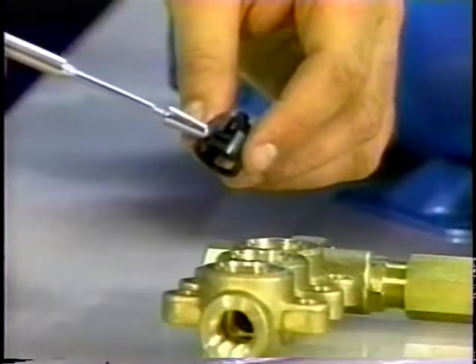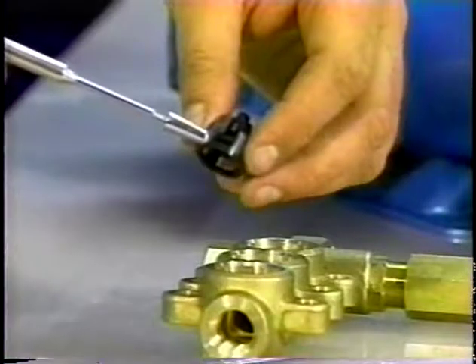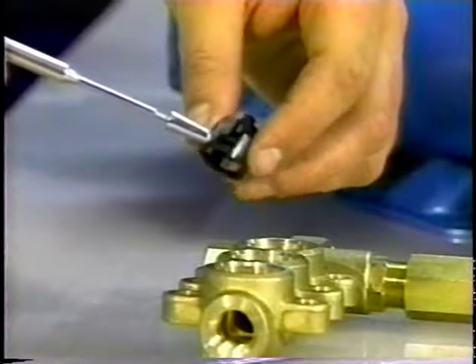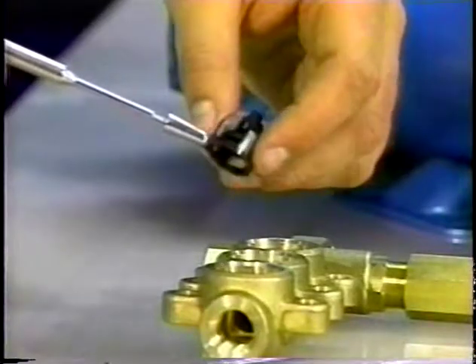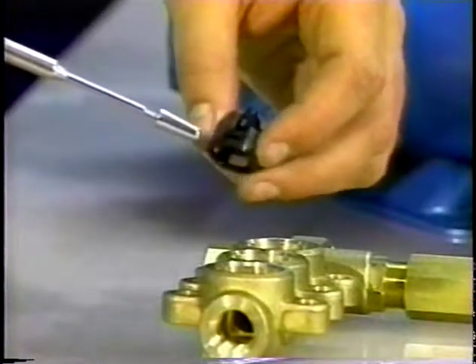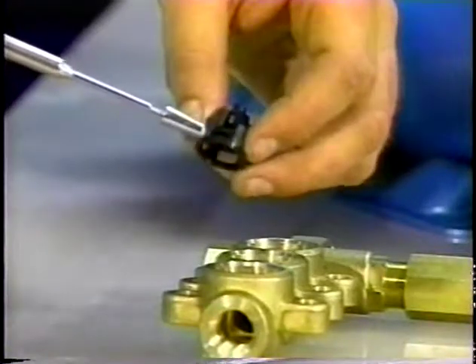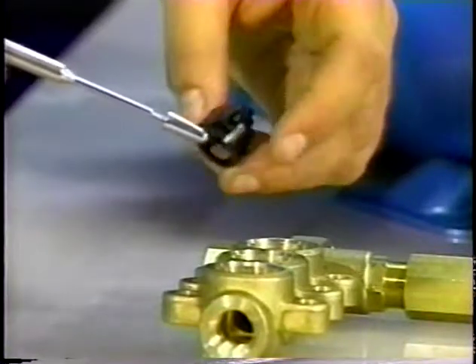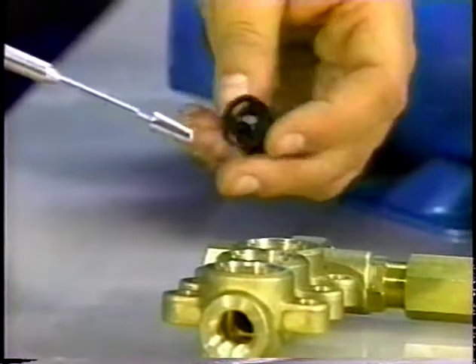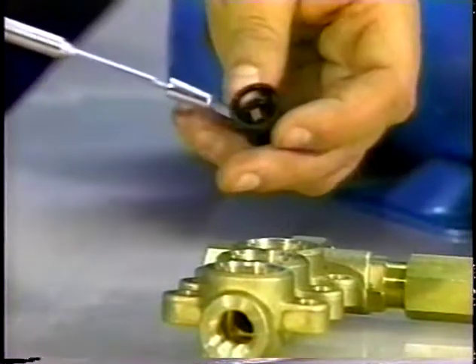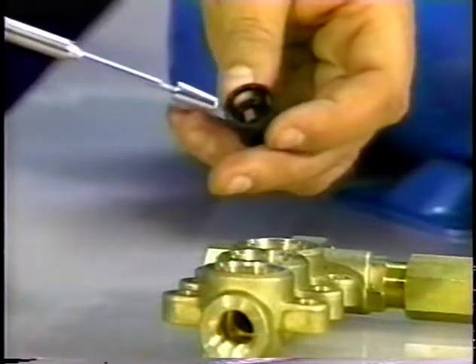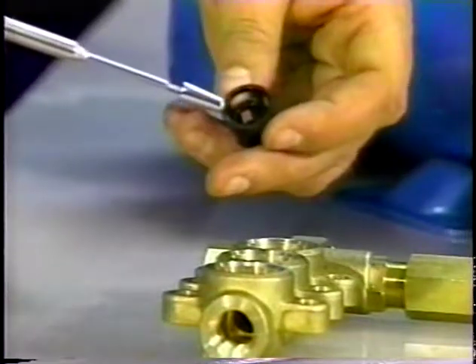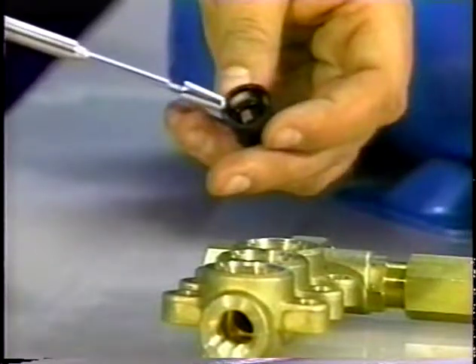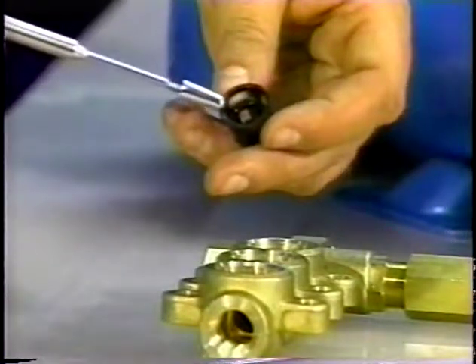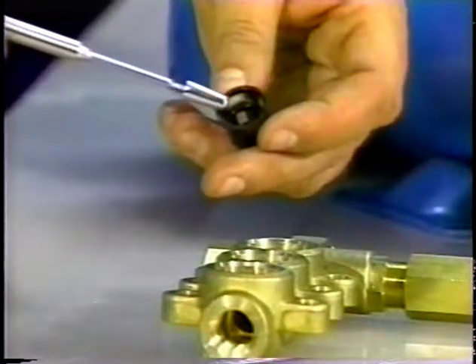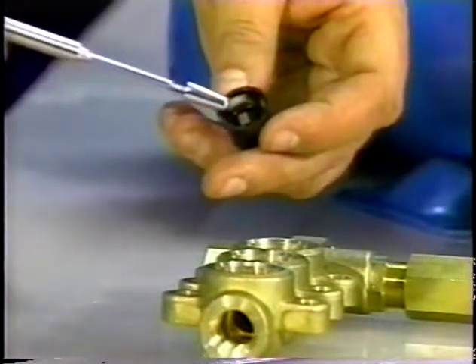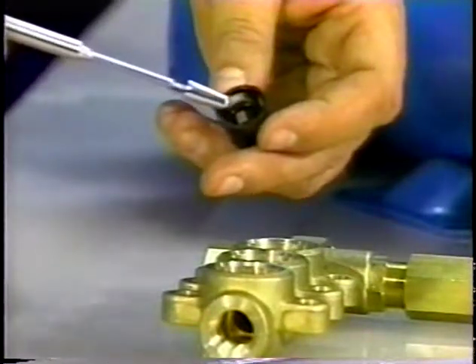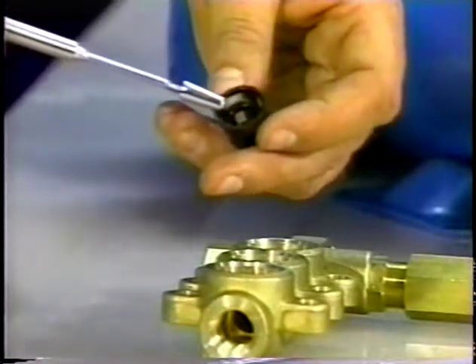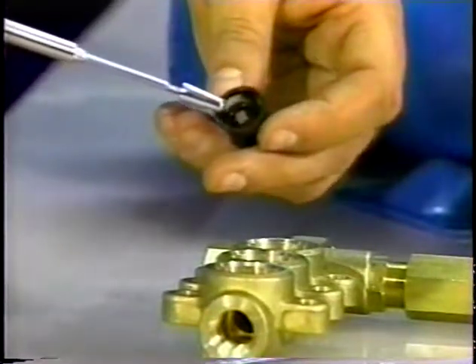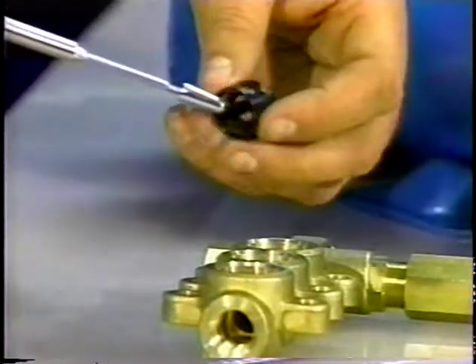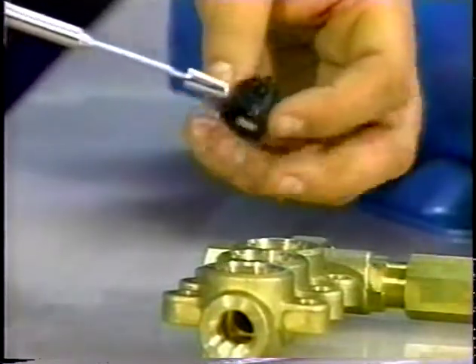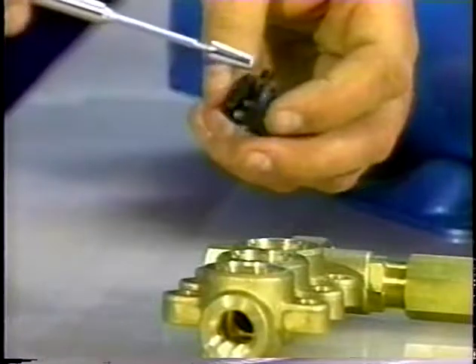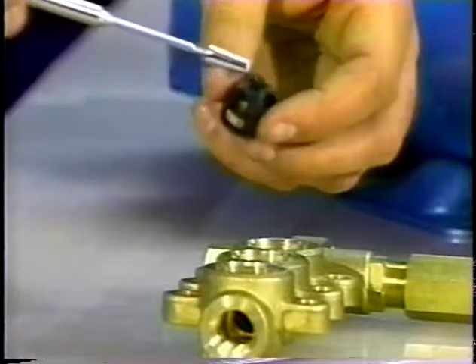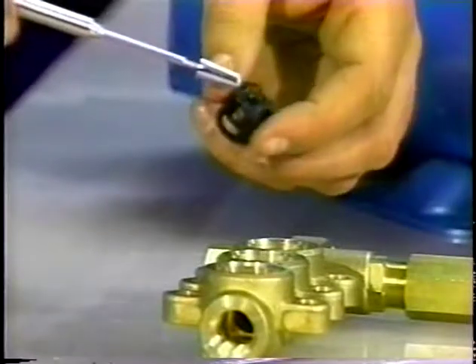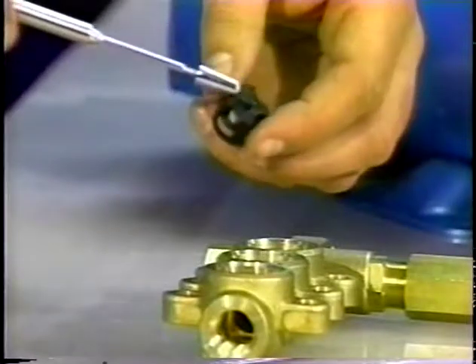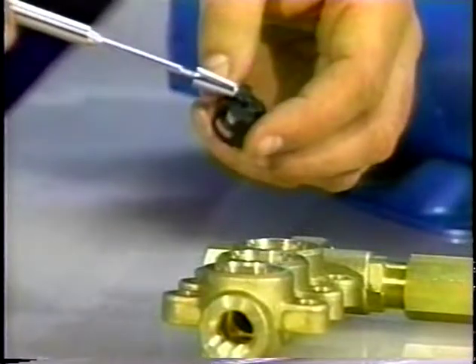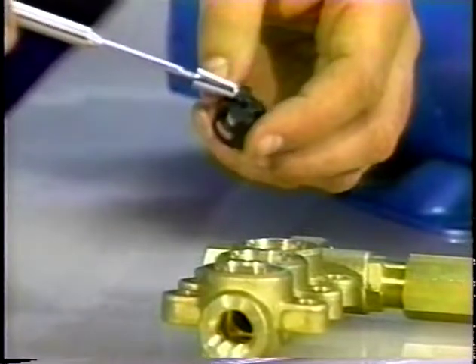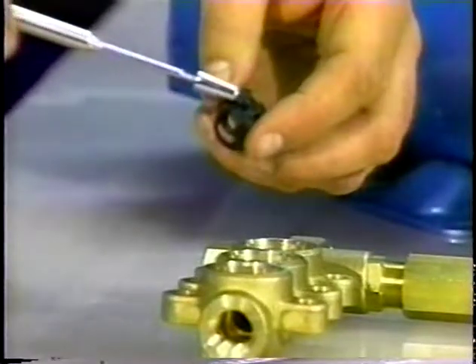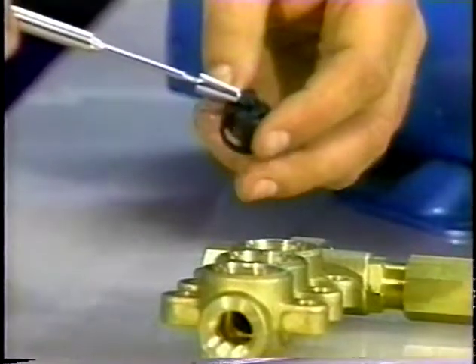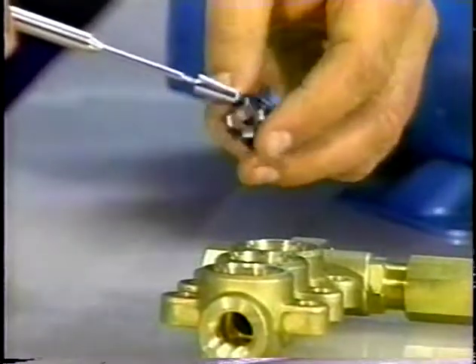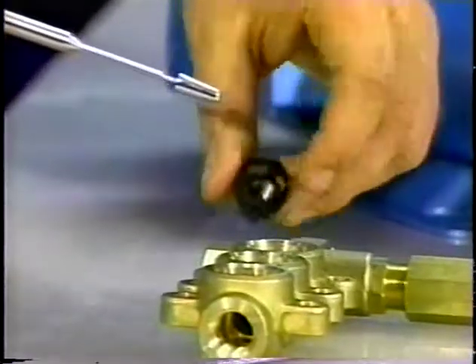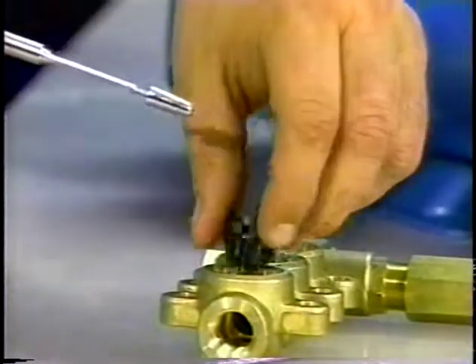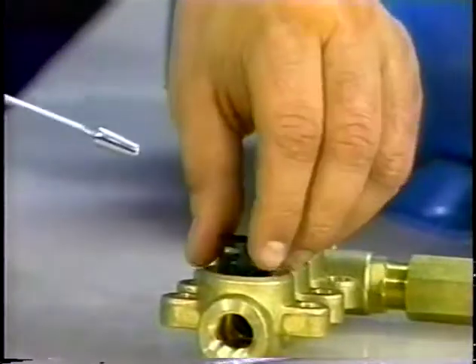Examine the spring retainer for wear or scale buildup and replace as needed. Then install the spring retainer into the discharge manifold chamber with the tab down.